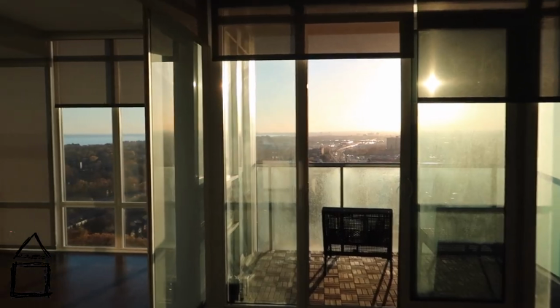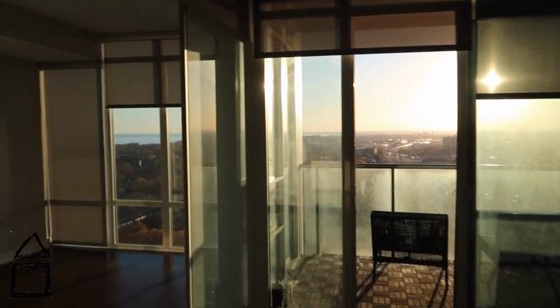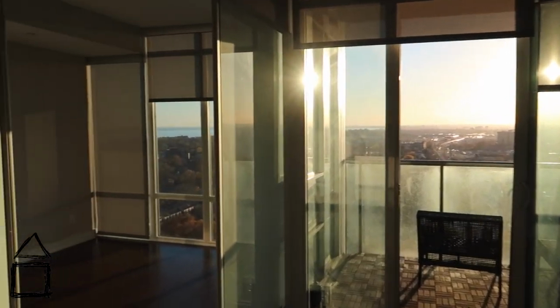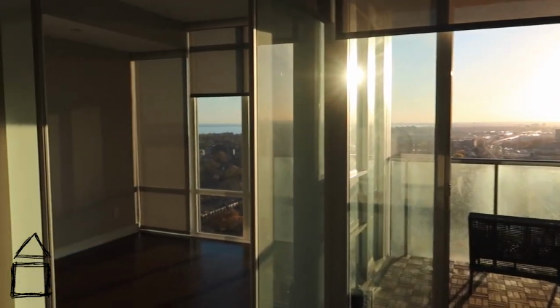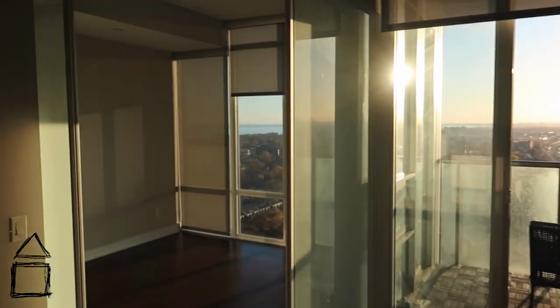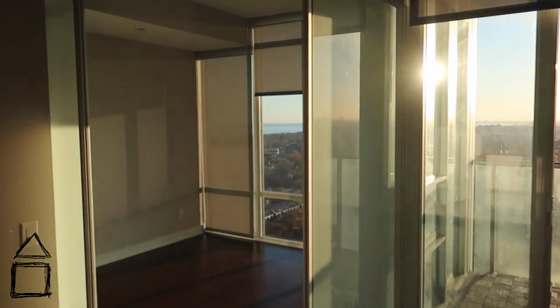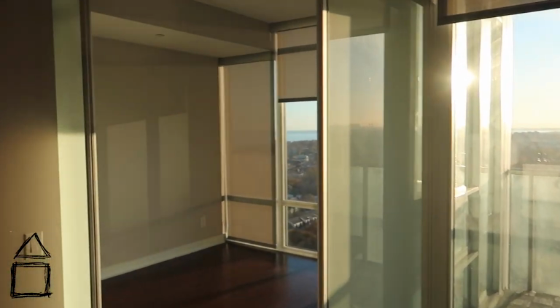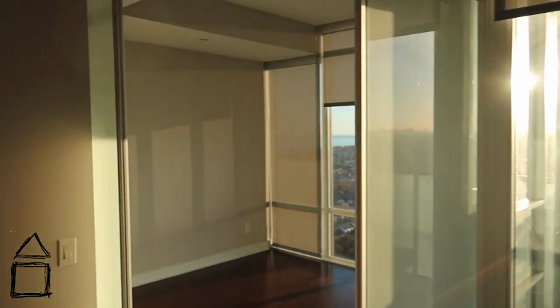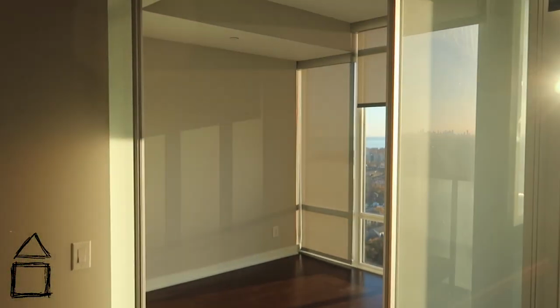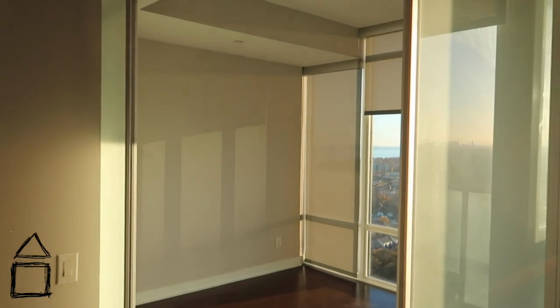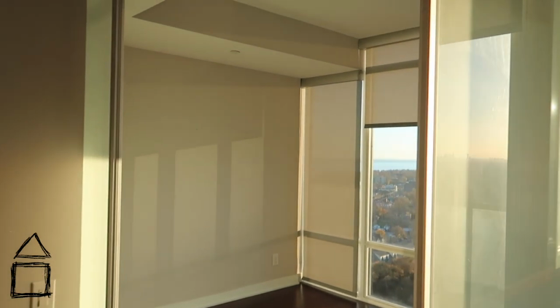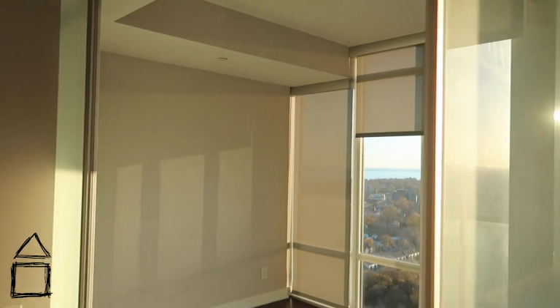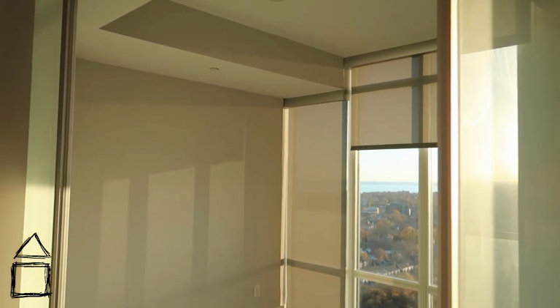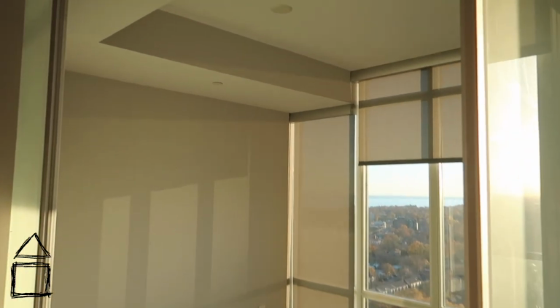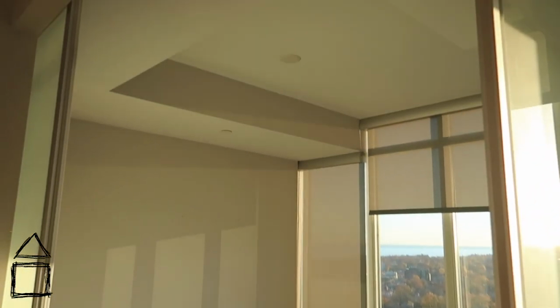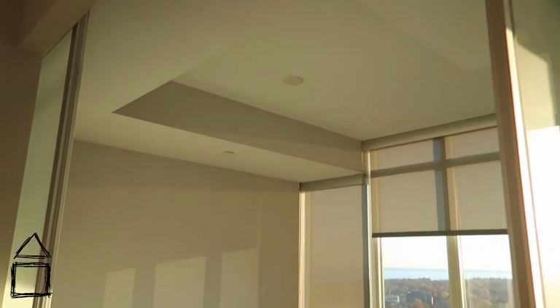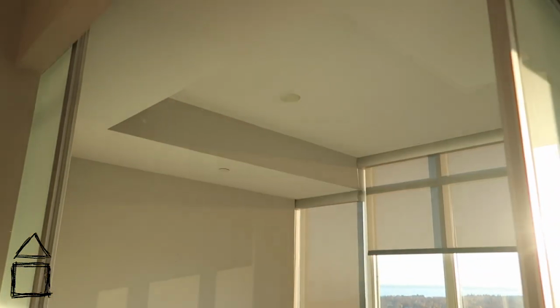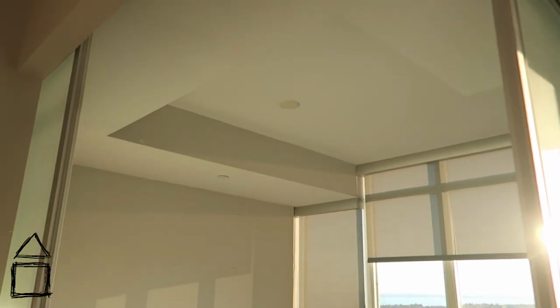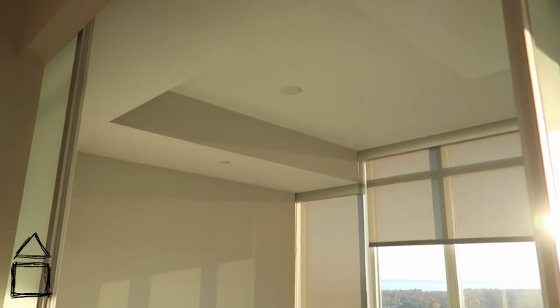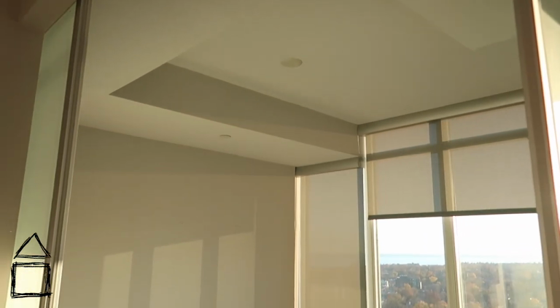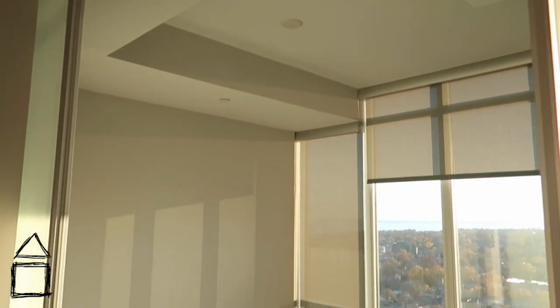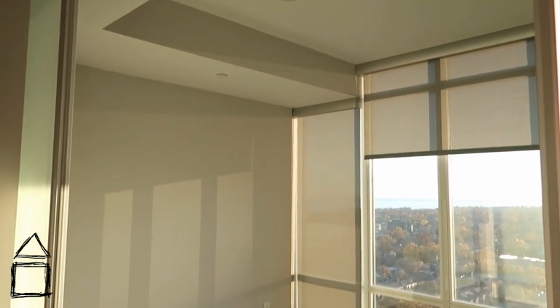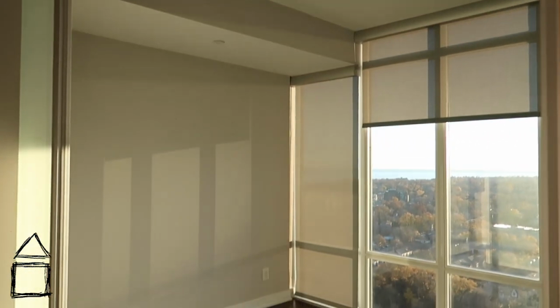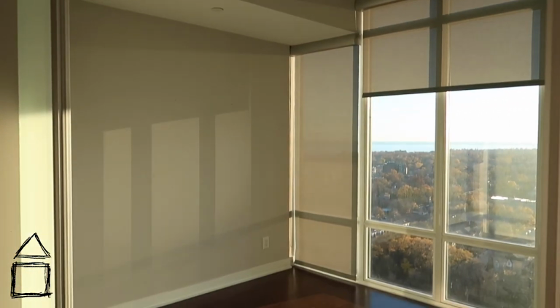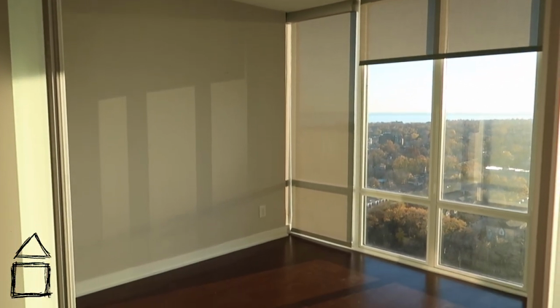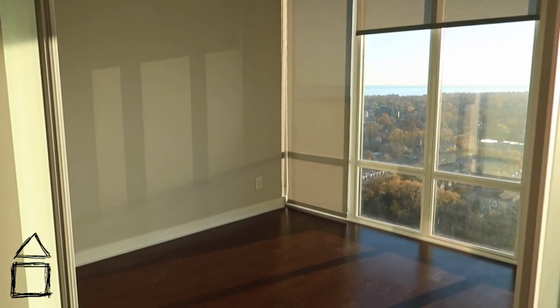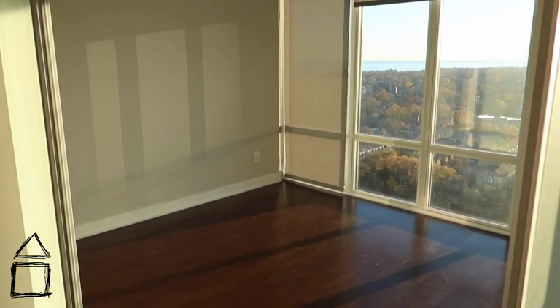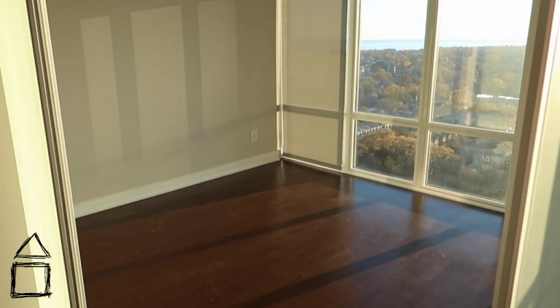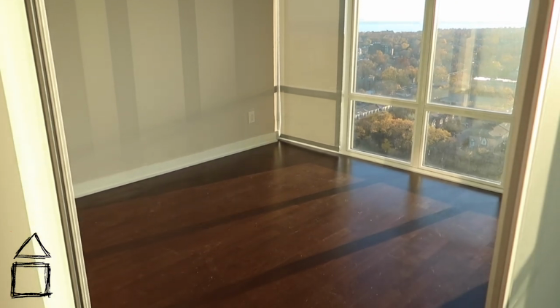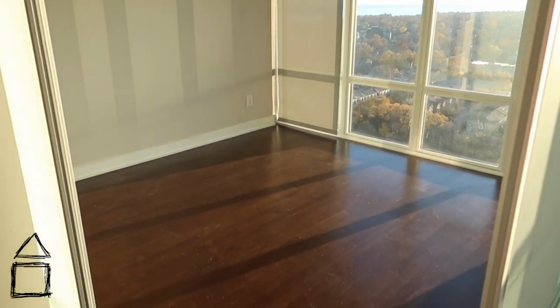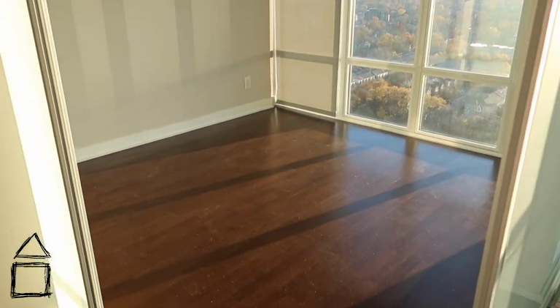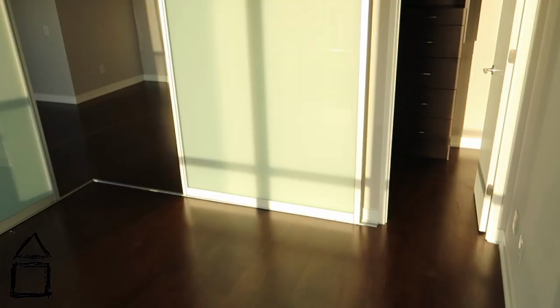The bedroom has these sliding doors on rails that you open and close, which makes the bedroom much larger. This bedroom also has a nice walk-in closet.